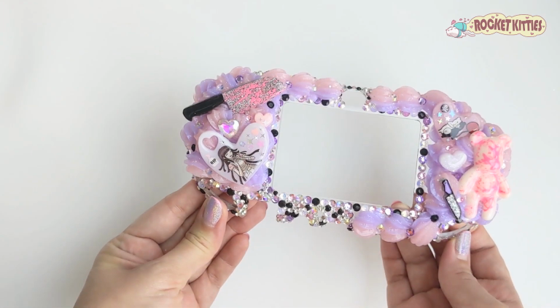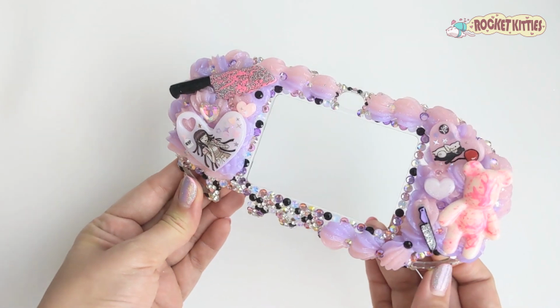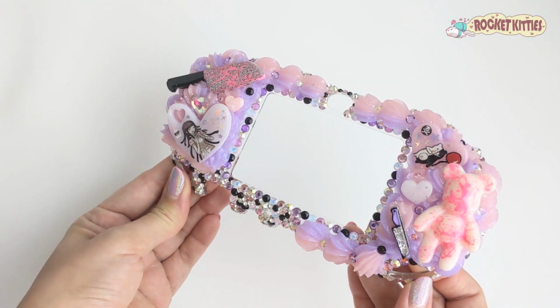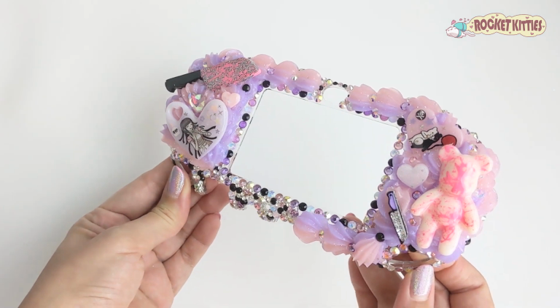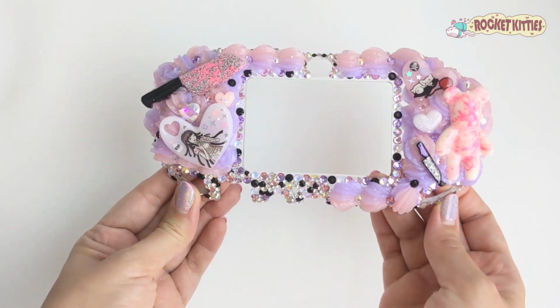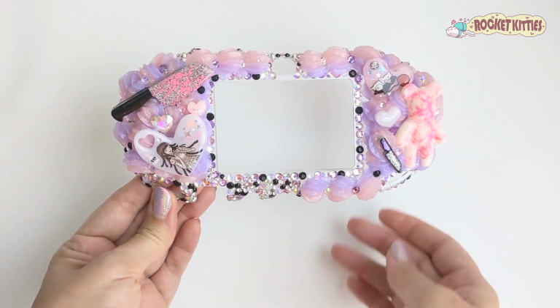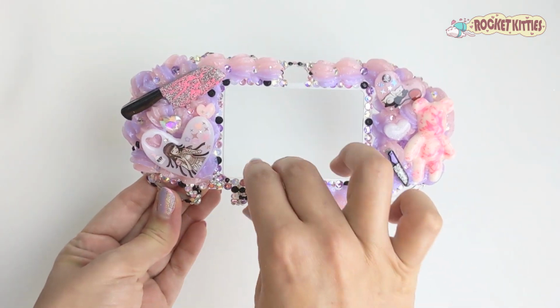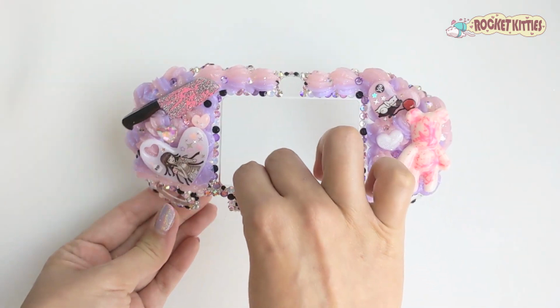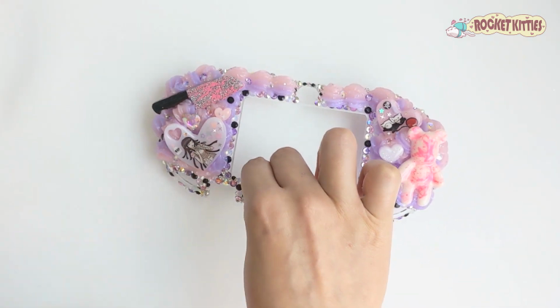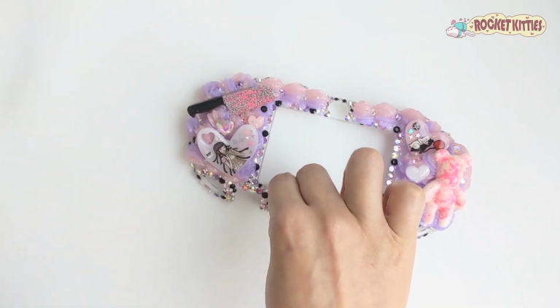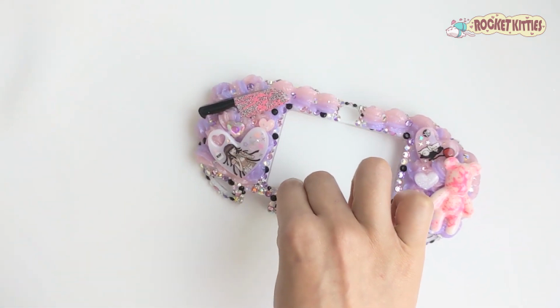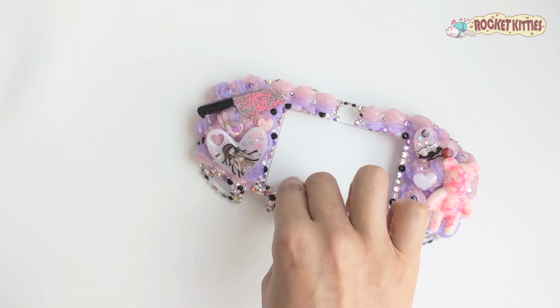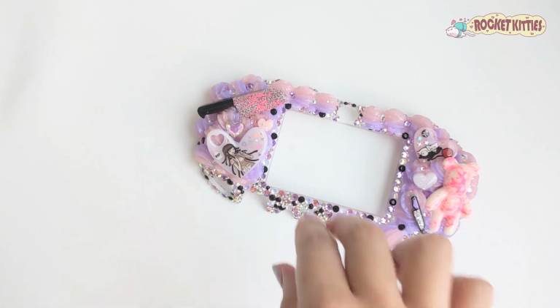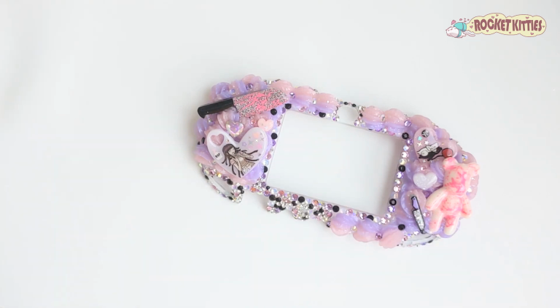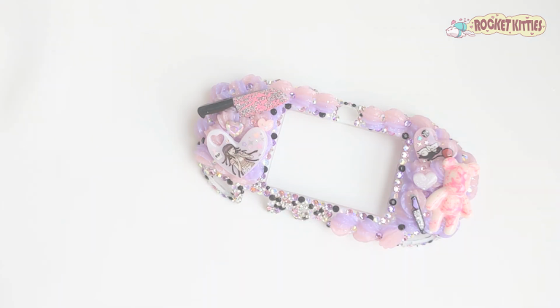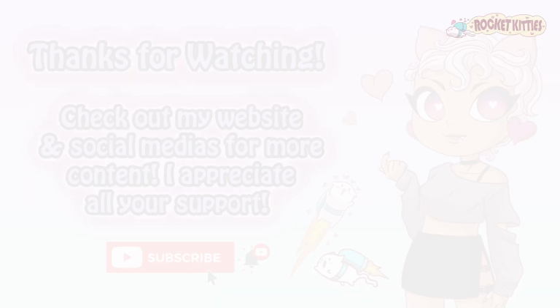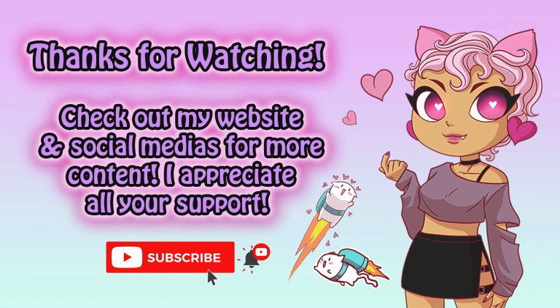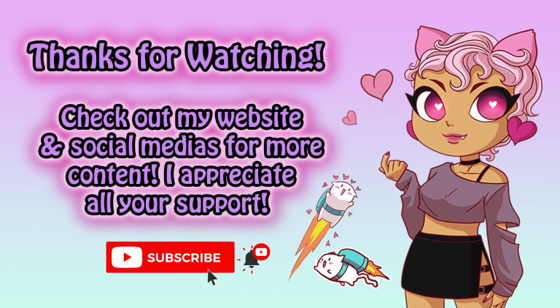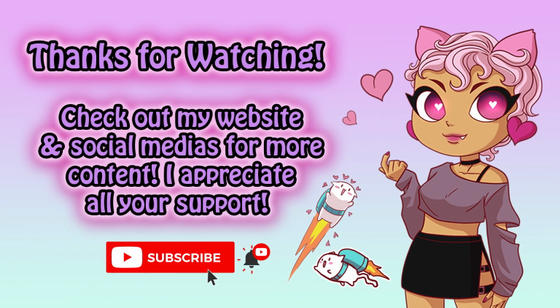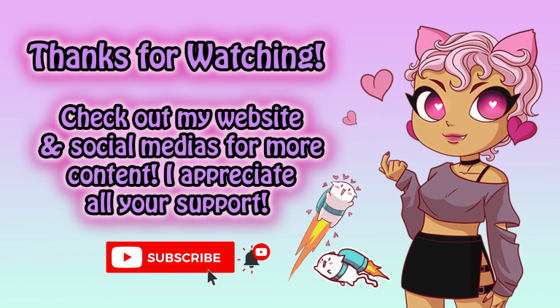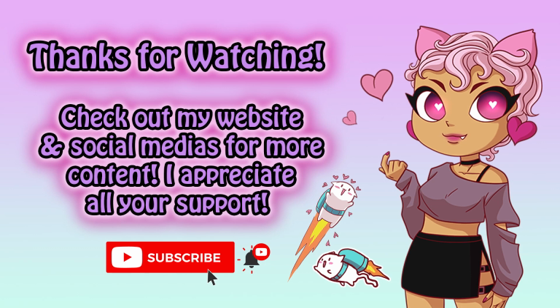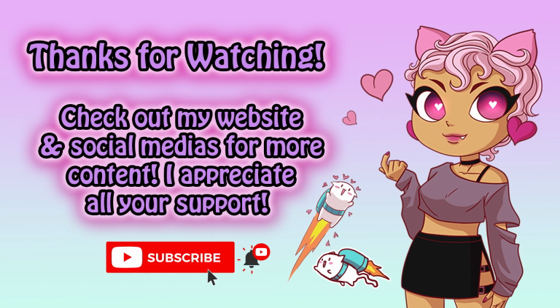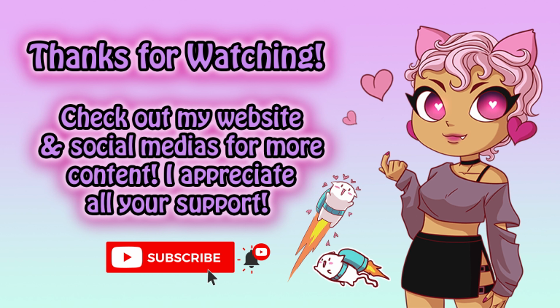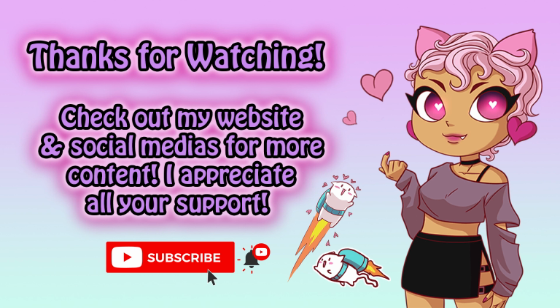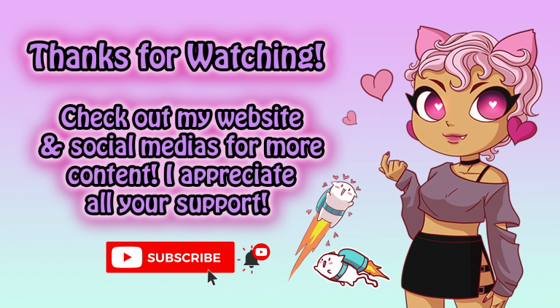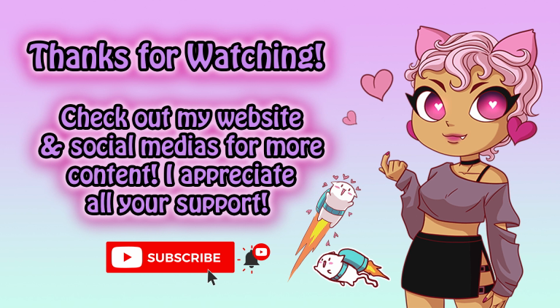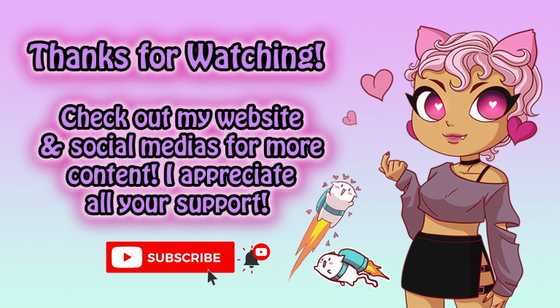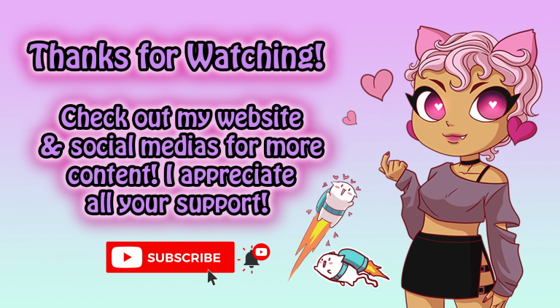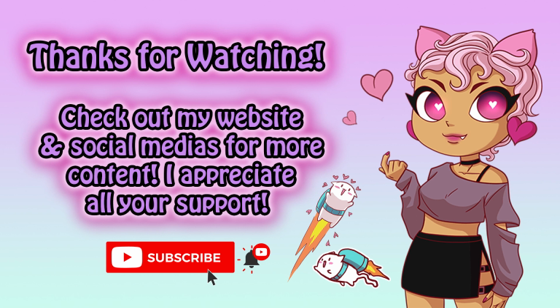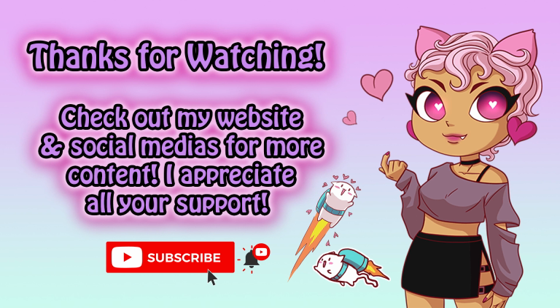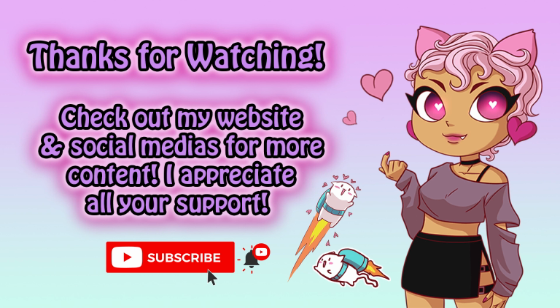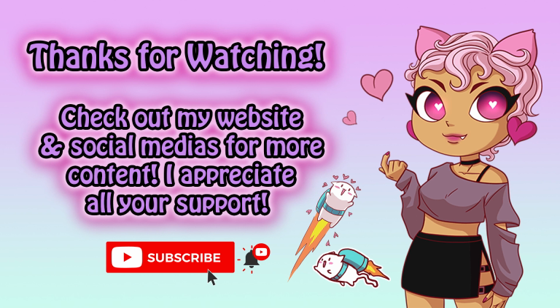As always, I hope you all enjoyed watching my video and I appreciate y'all so much. If you have time, please like and subscribe to my channel, check out more of my videos, and check out my website. Thanks!